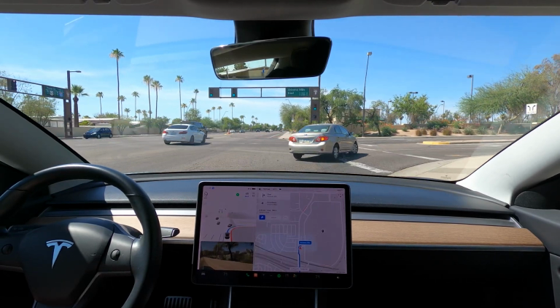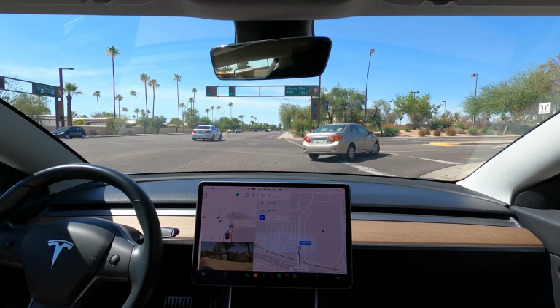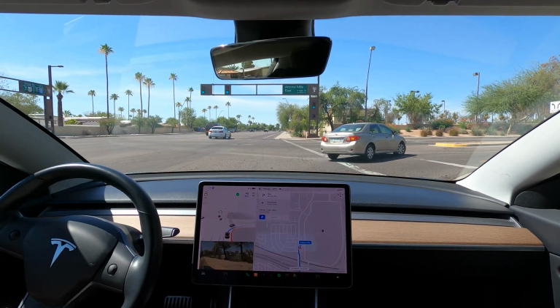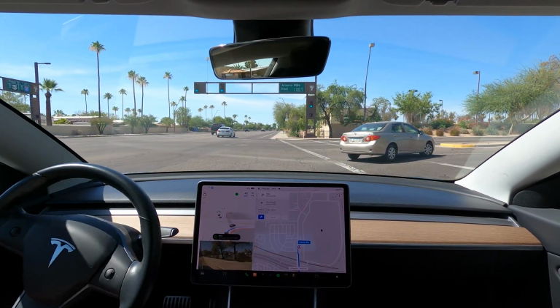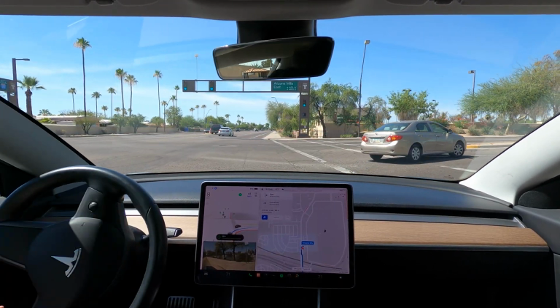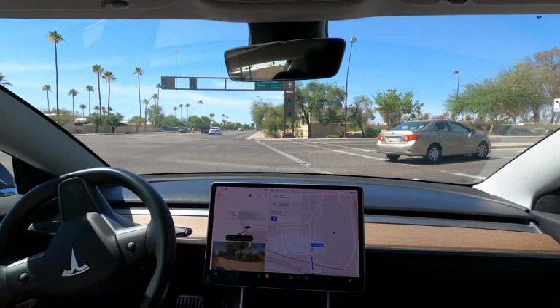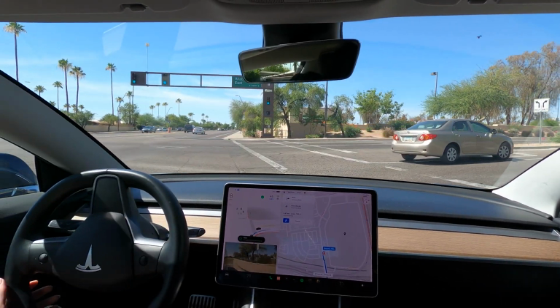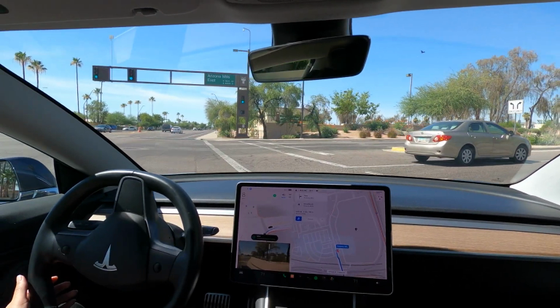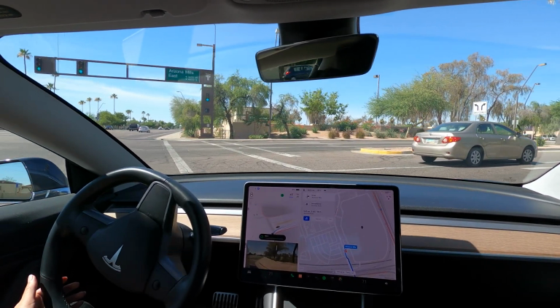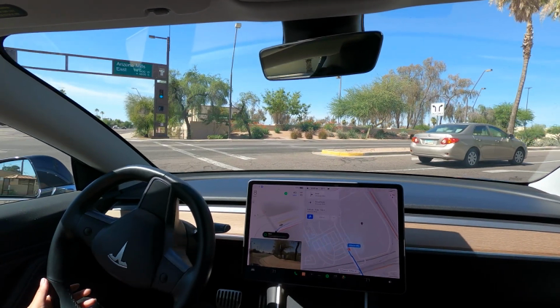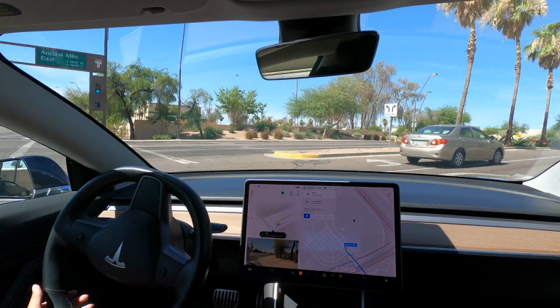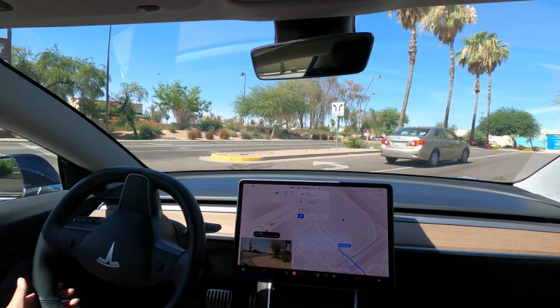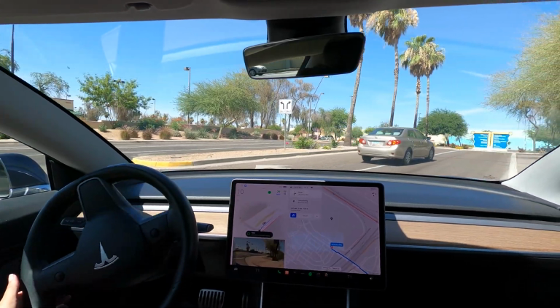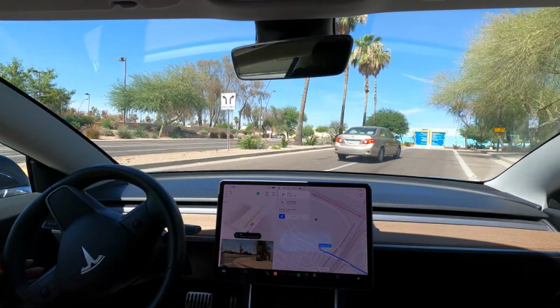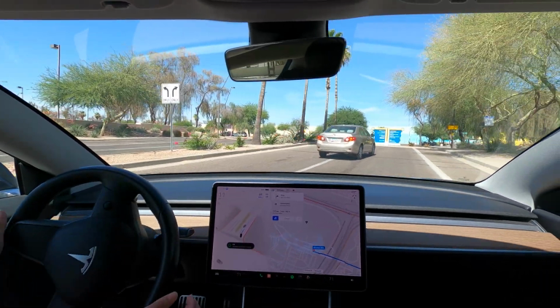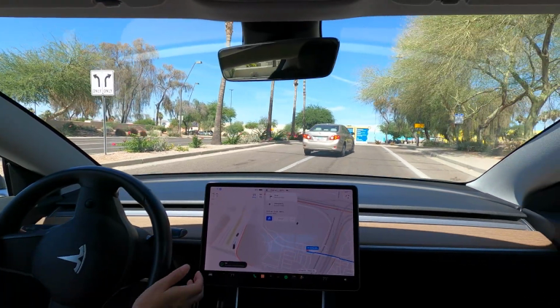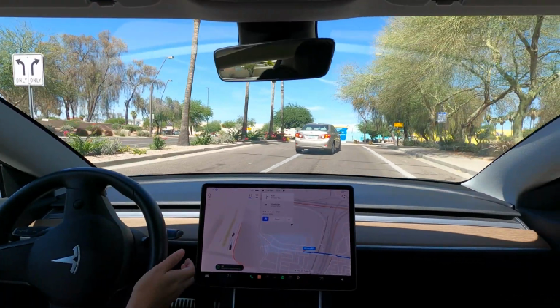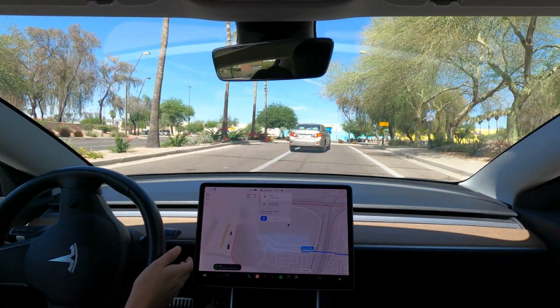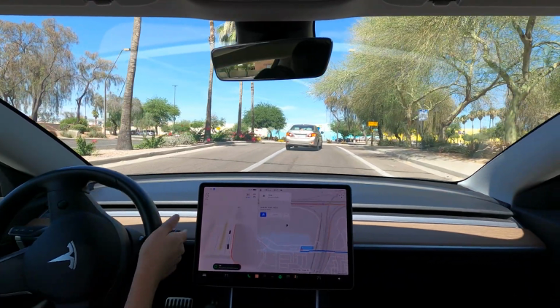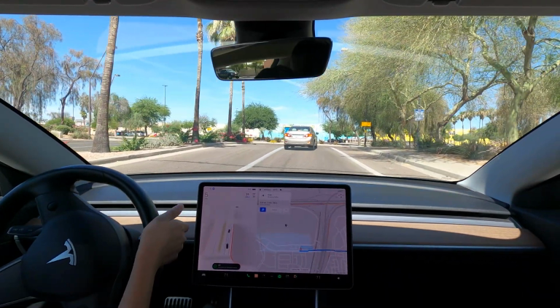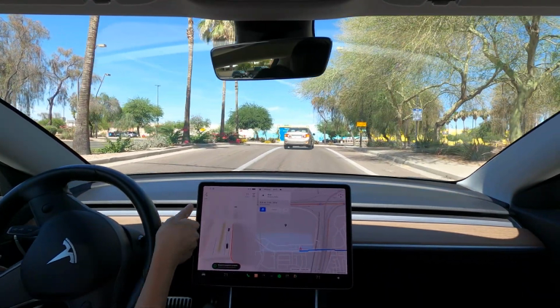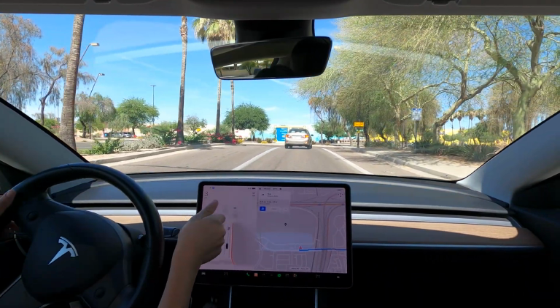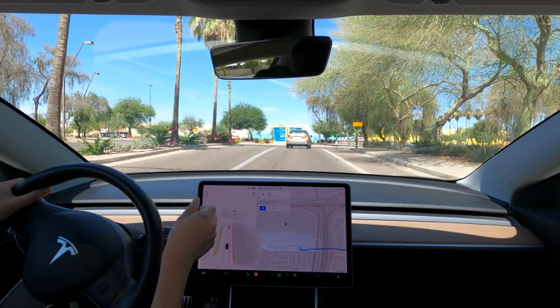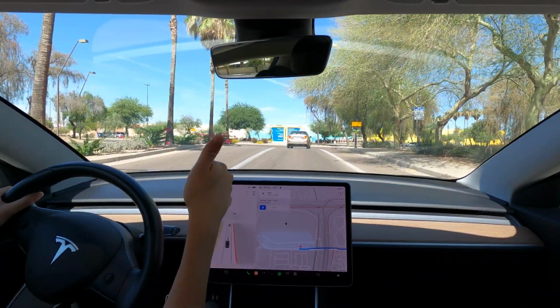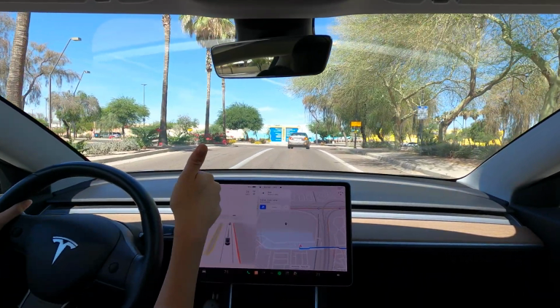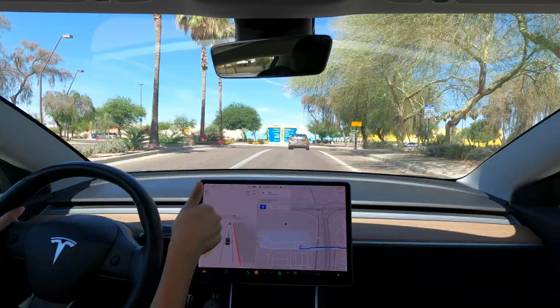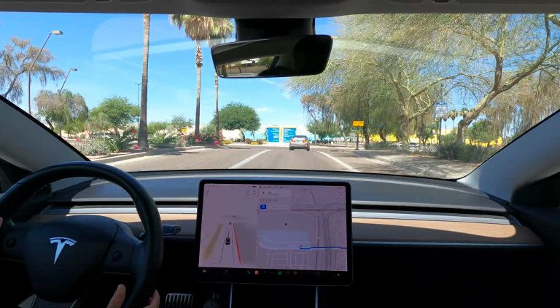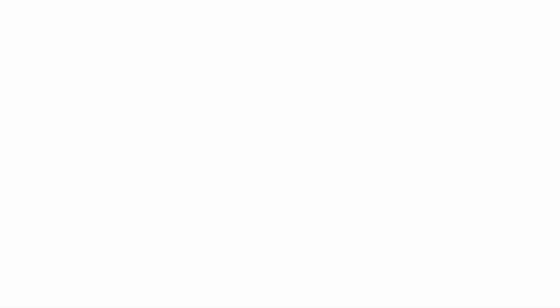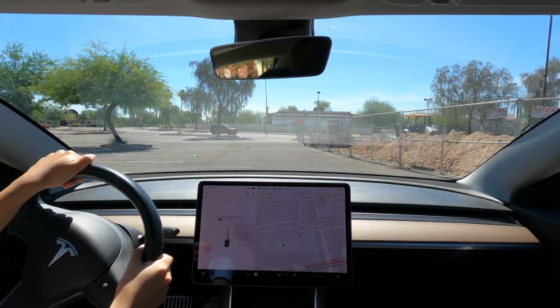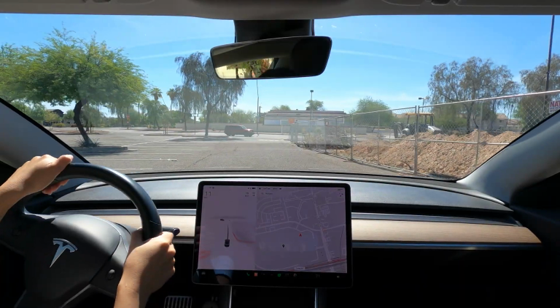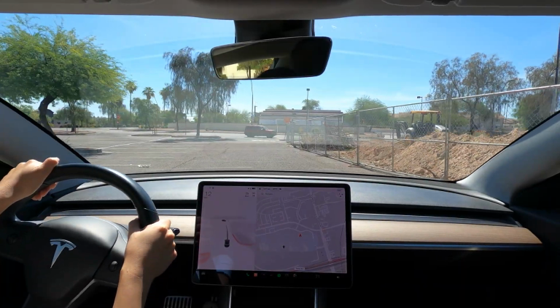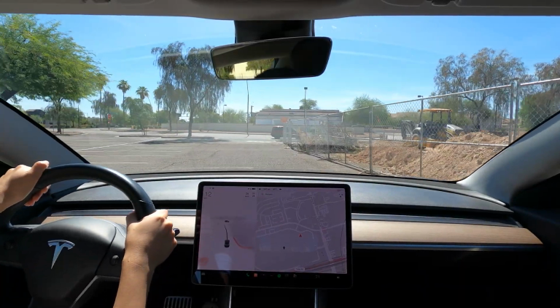All right, this is technically our destination so I'll be taking back over while we look for those chargers under construction. Okay, so let's park.